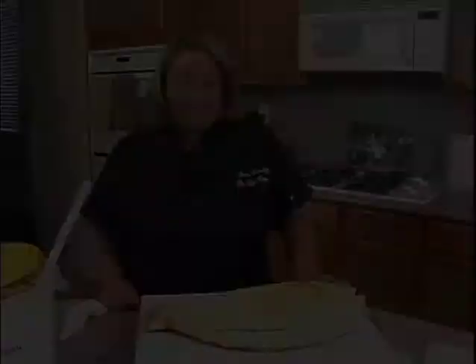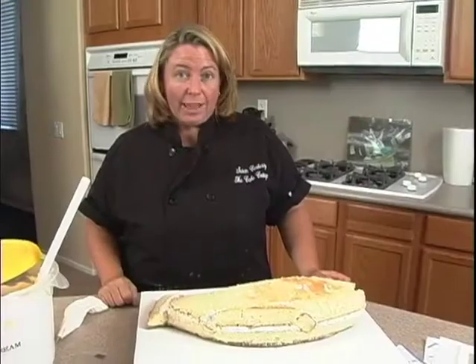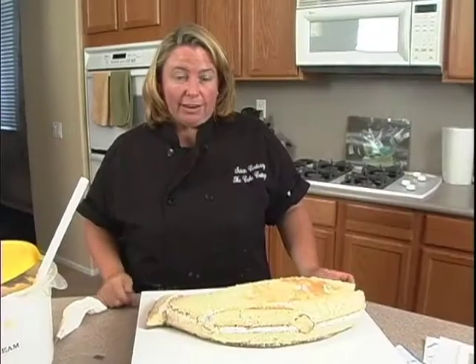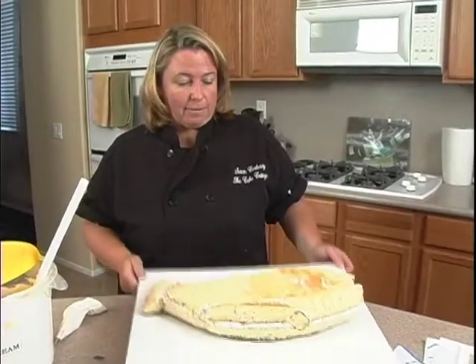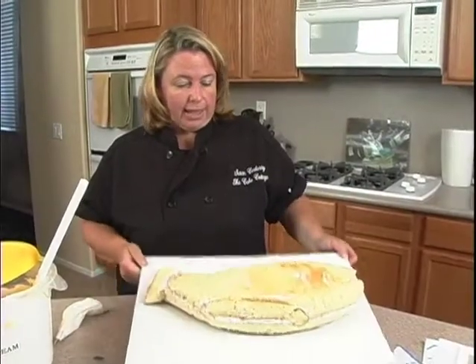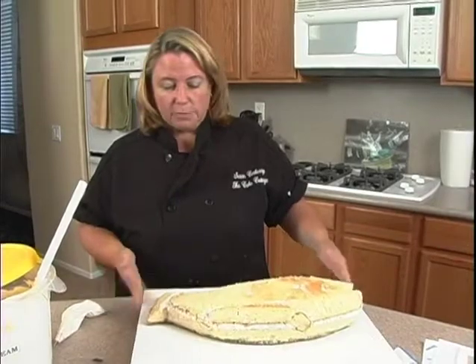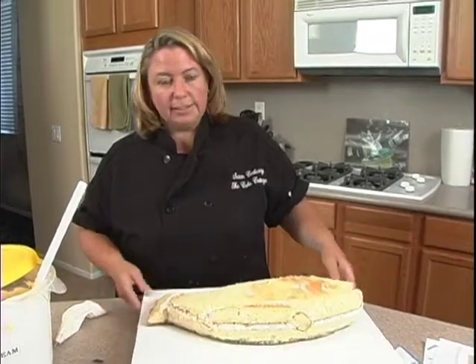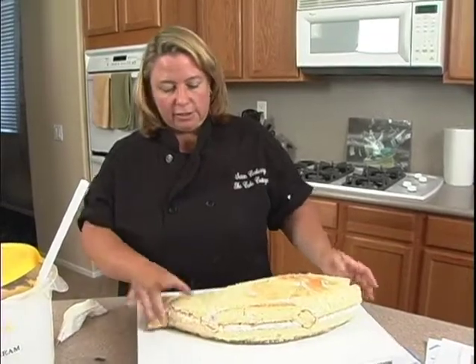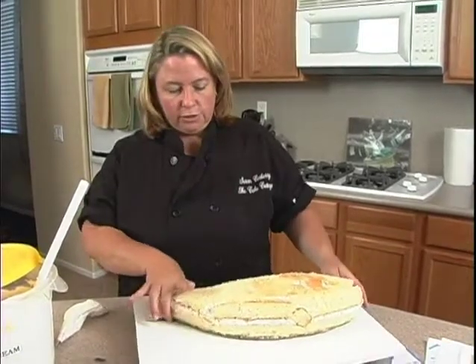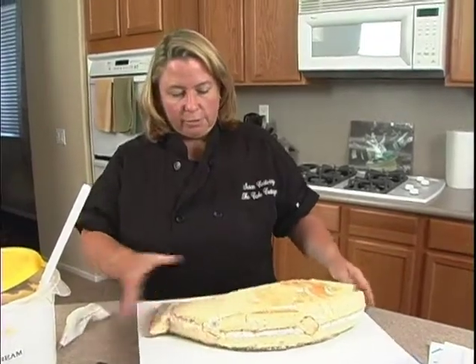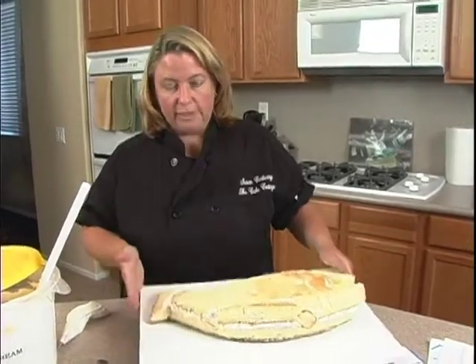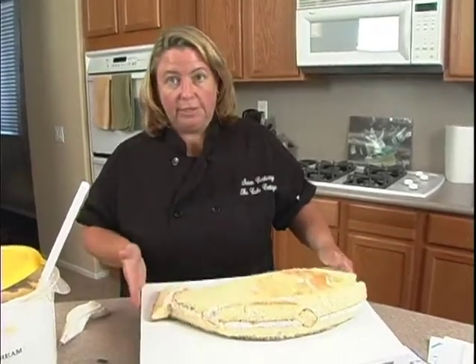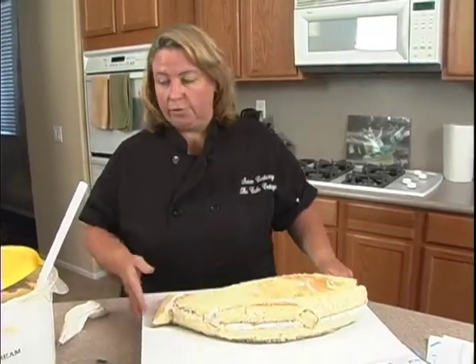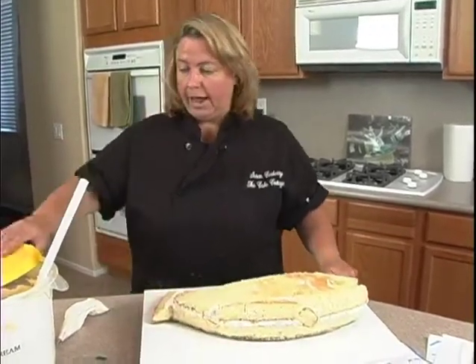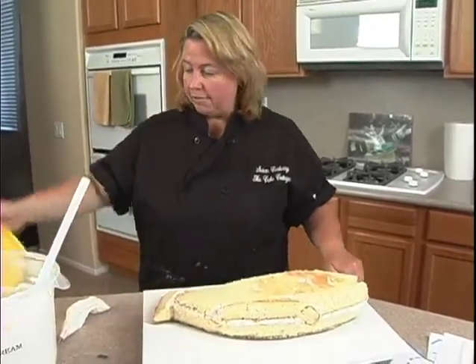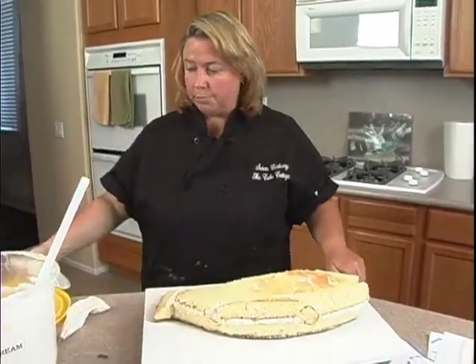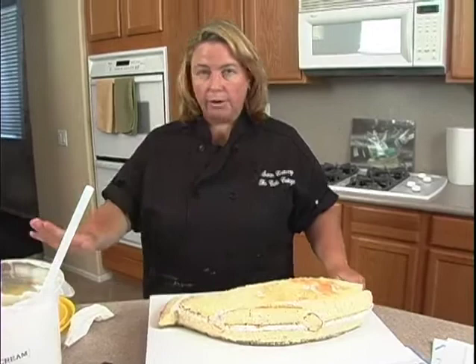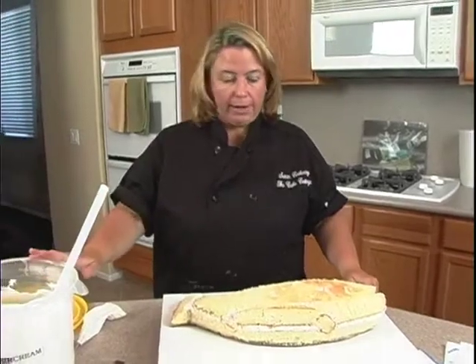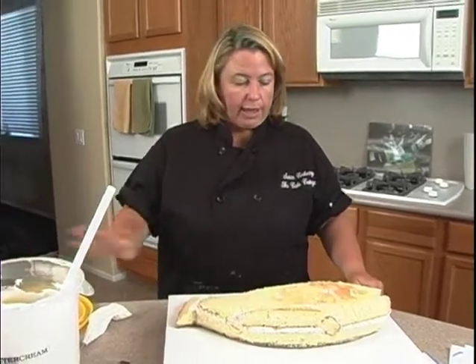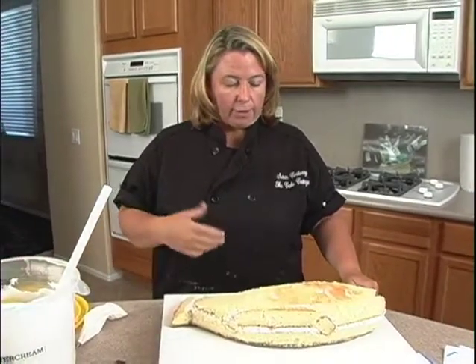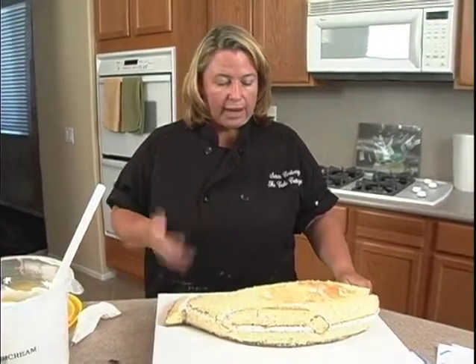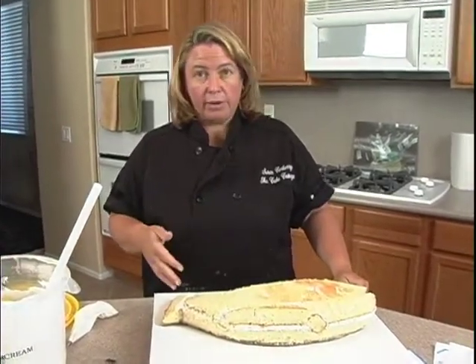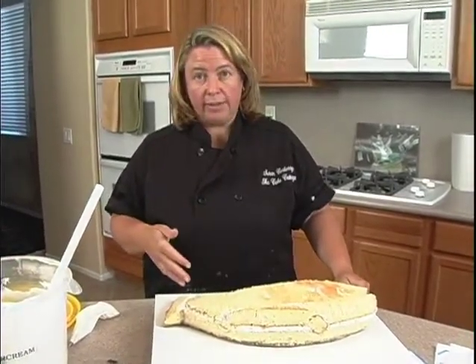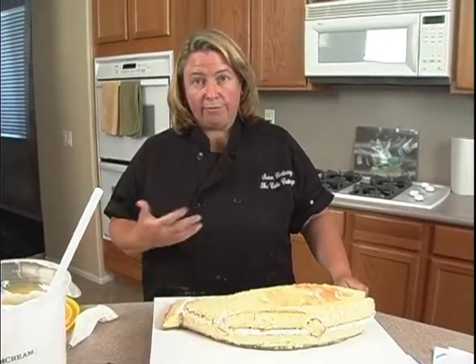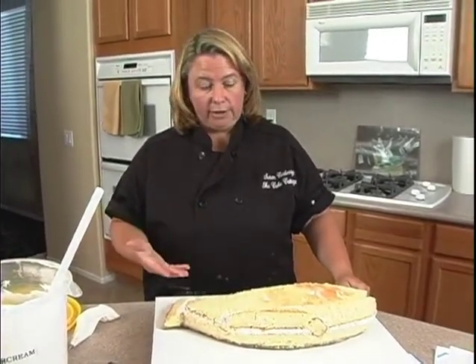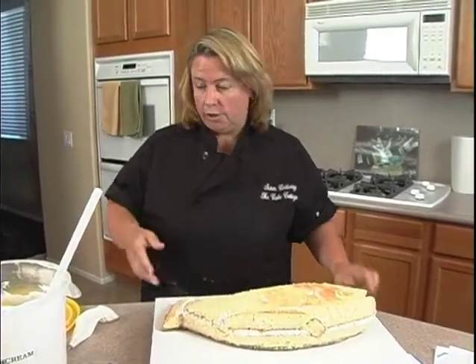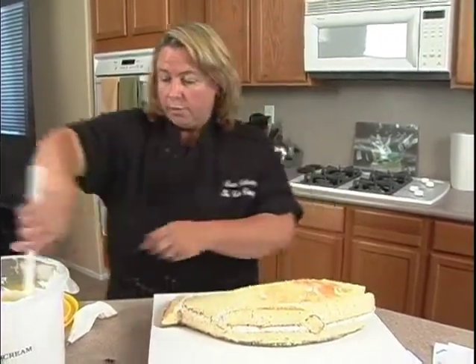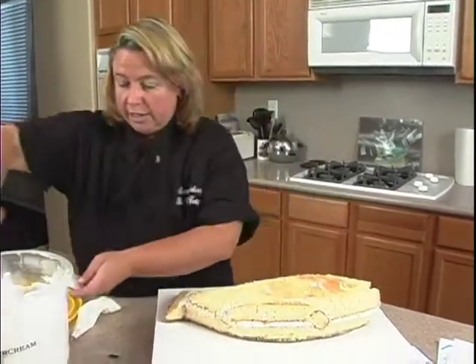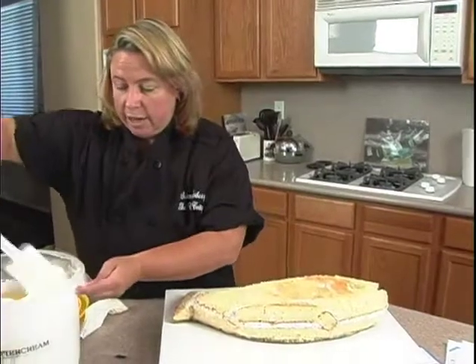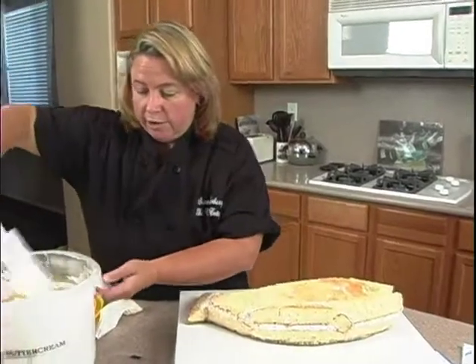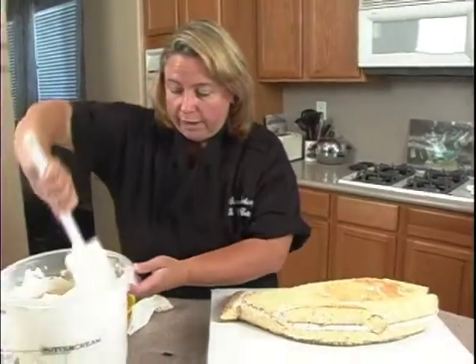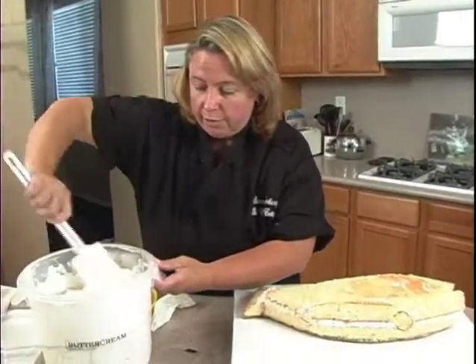Here we have it — I've got my cake and I've just placed it loose on this board, so it's easier for me to ice. I've got some regular buttercream here, and we're going to end up covering this cake in fondant, so we just need a thin coat of regular buttercream.